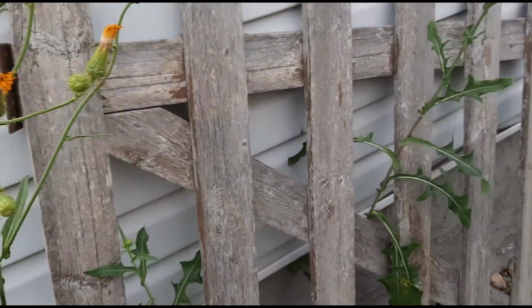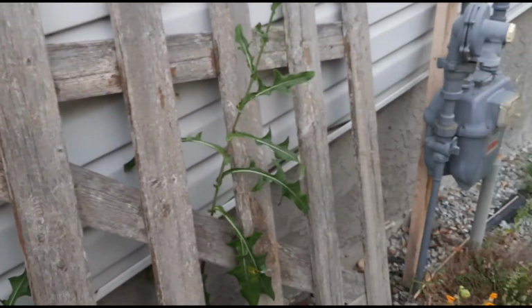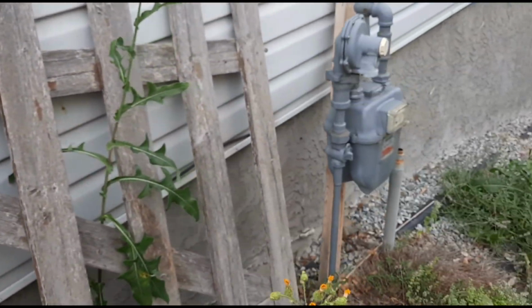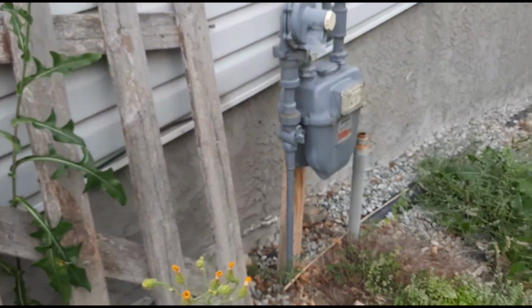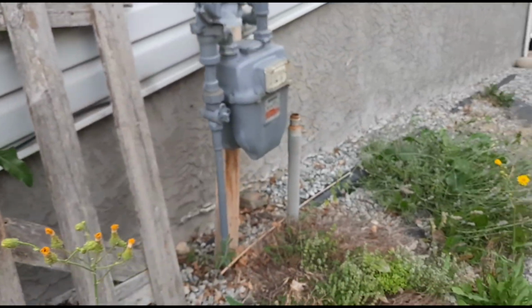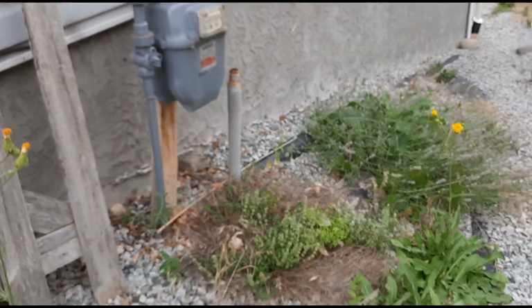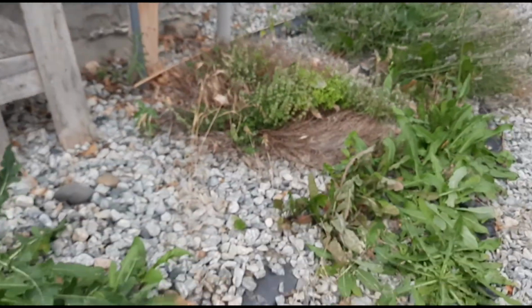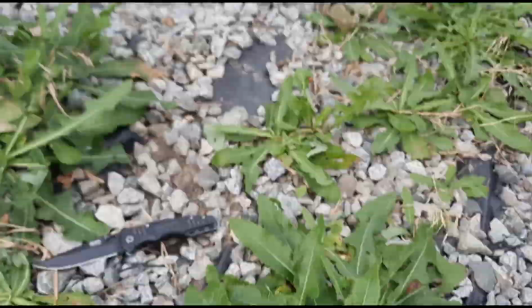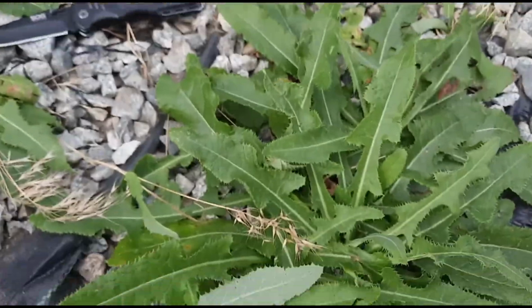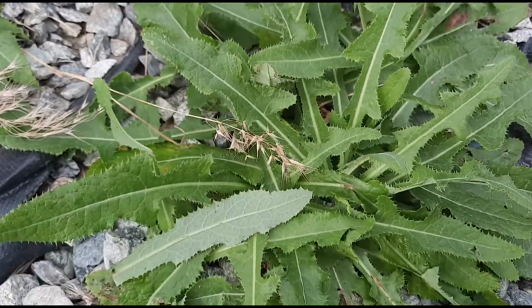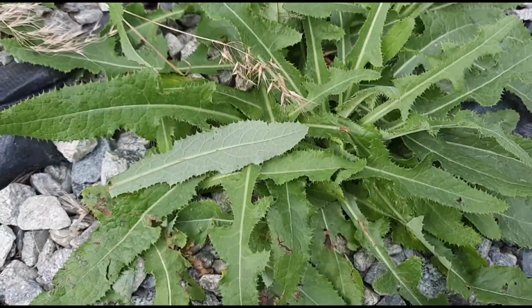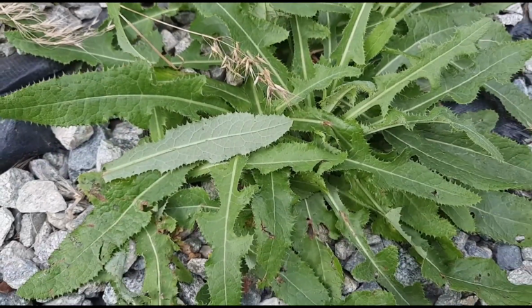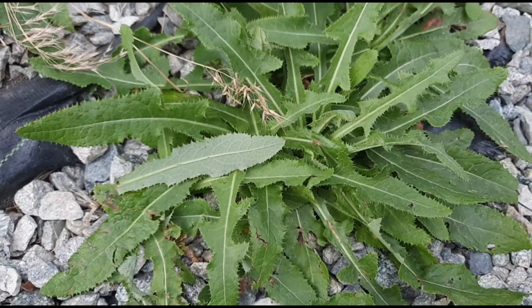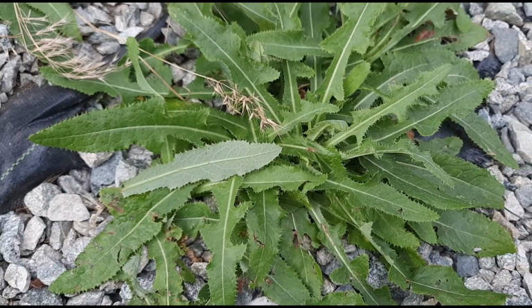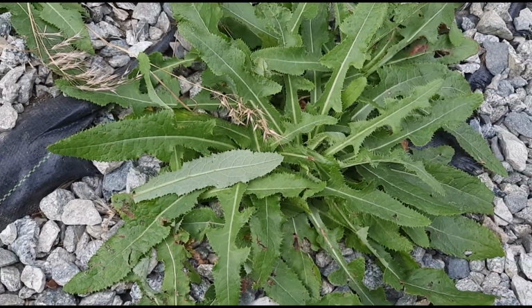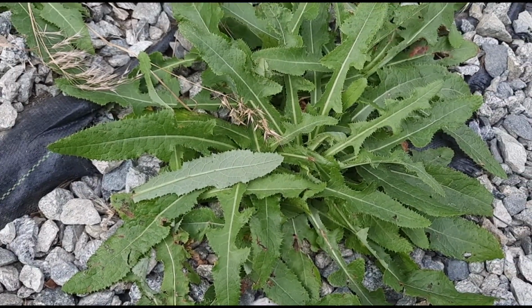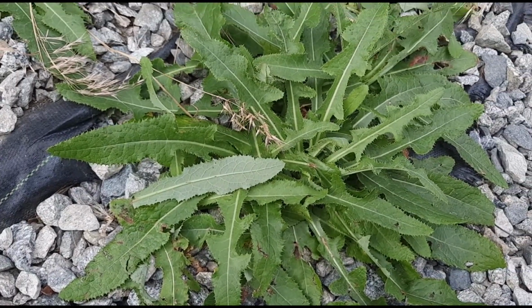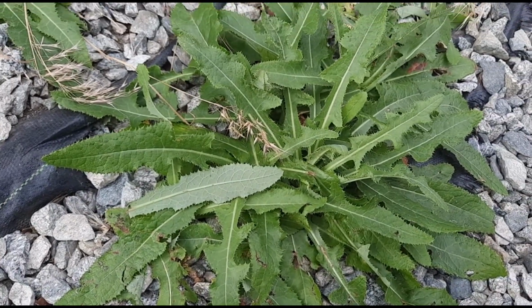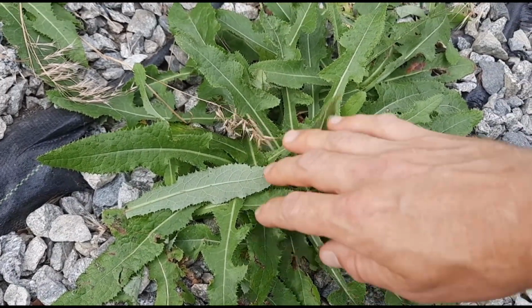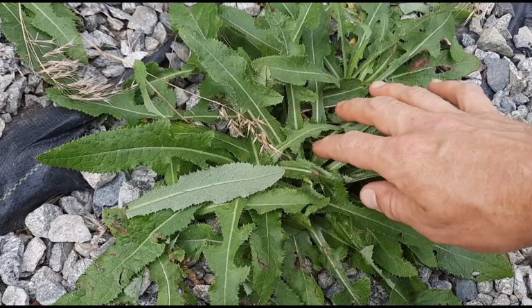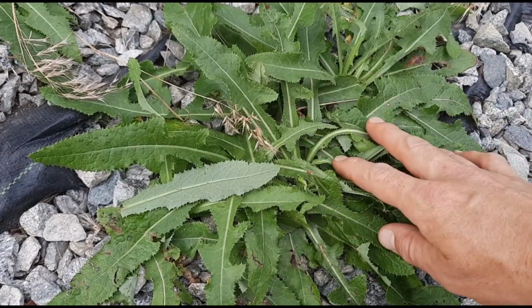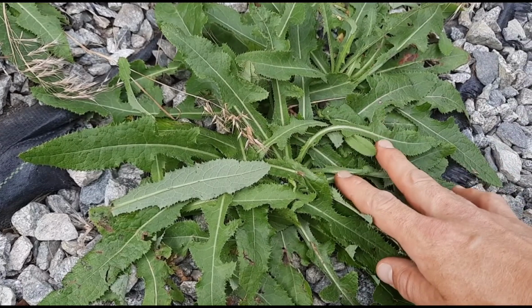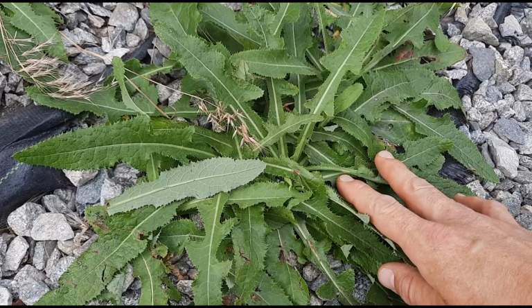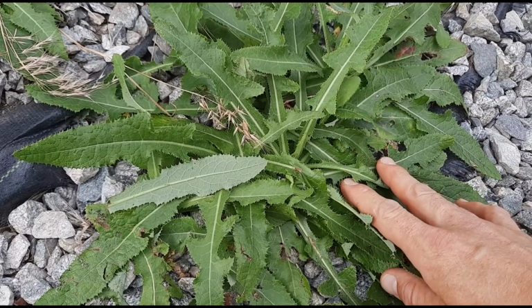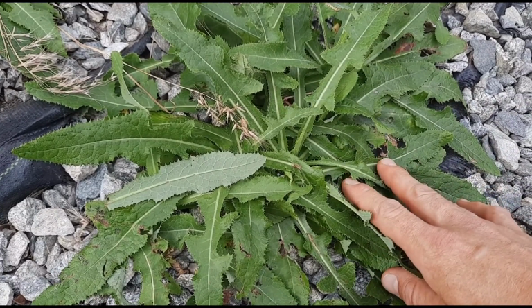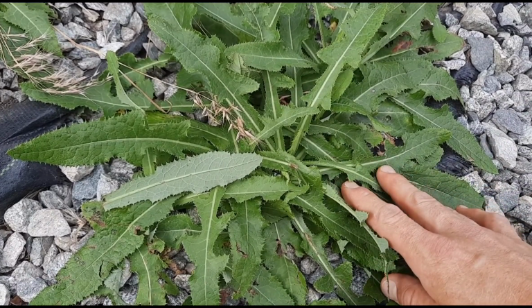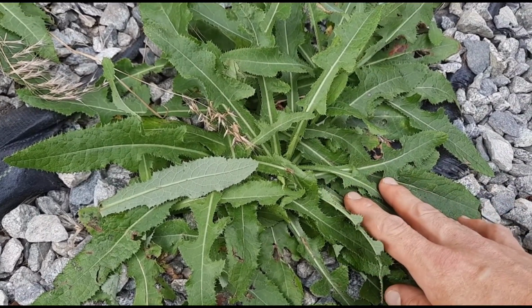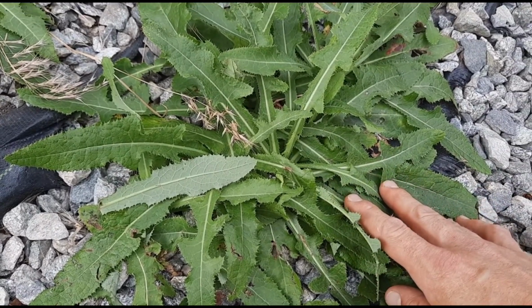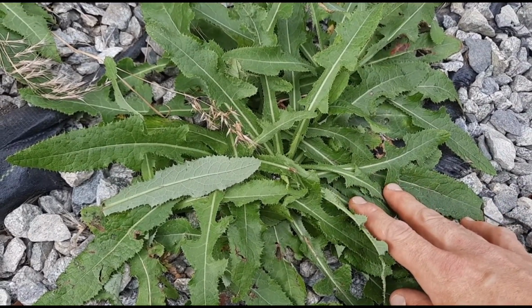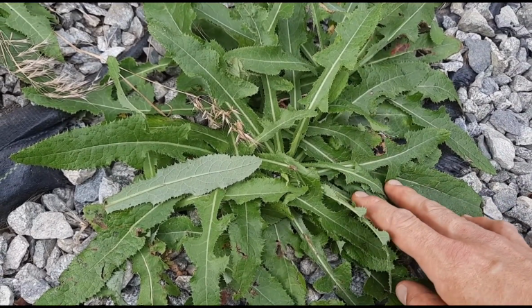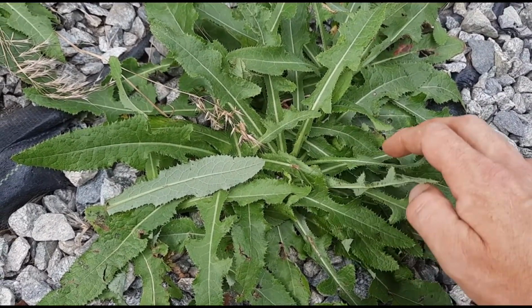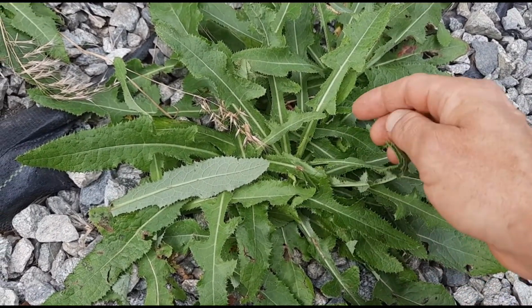The leaves are fairly lobed at the bottom but become less lobed higher up. Early in life they form a basal rosette that's fairly dandelion-looking. These younger rosette leaves along the ground taste a little better.